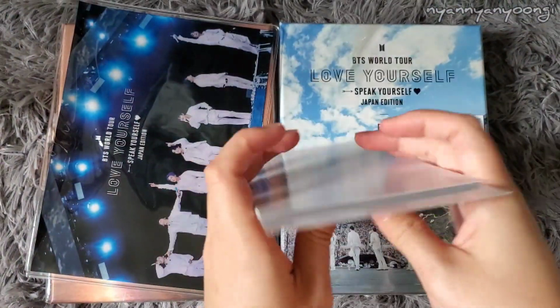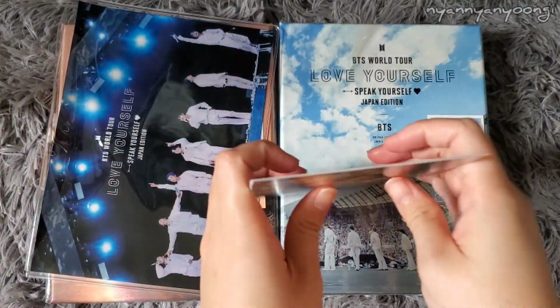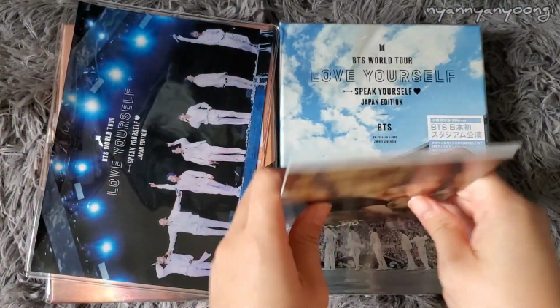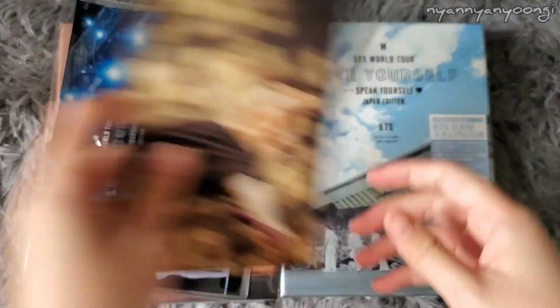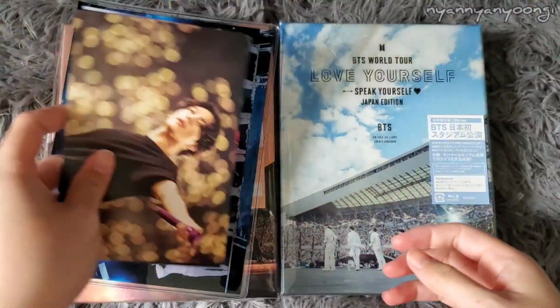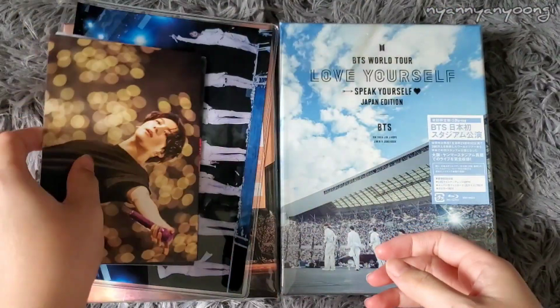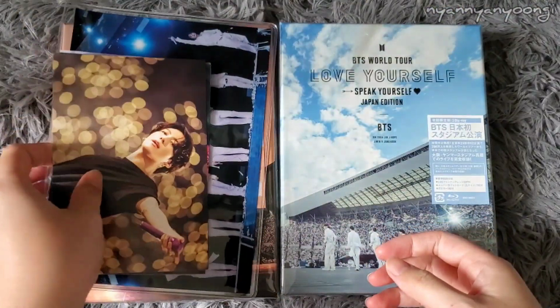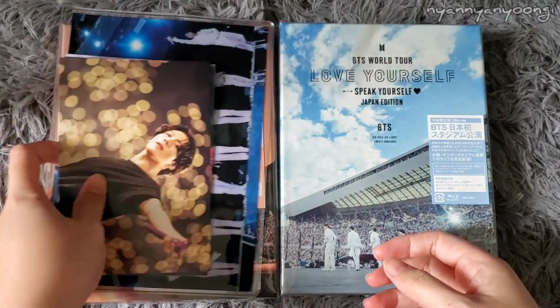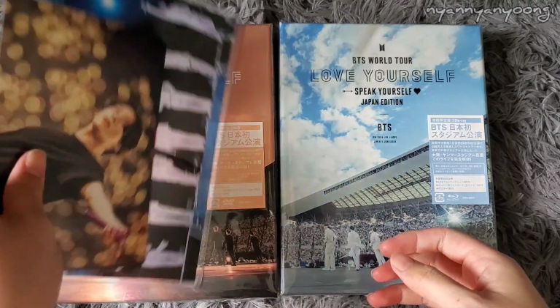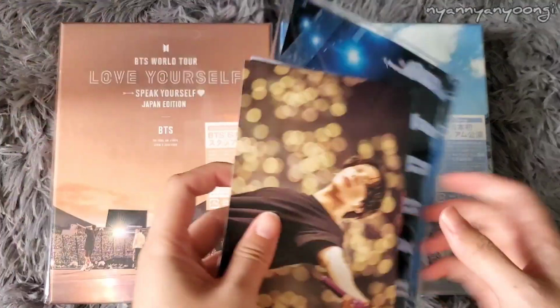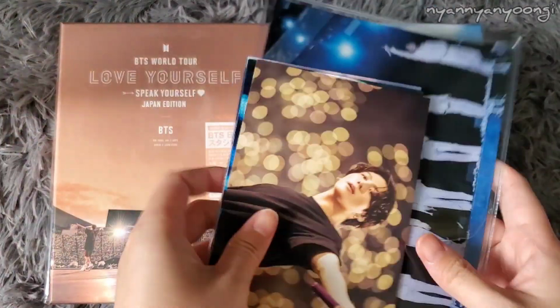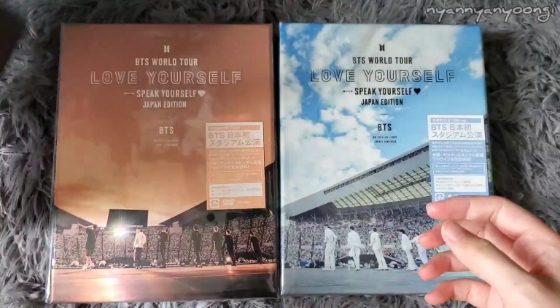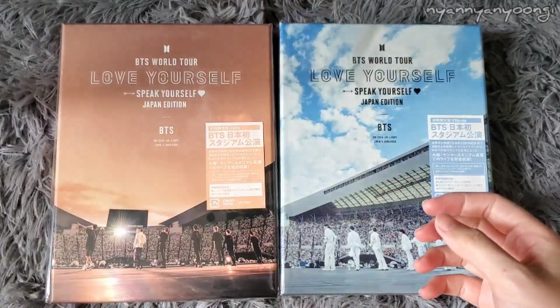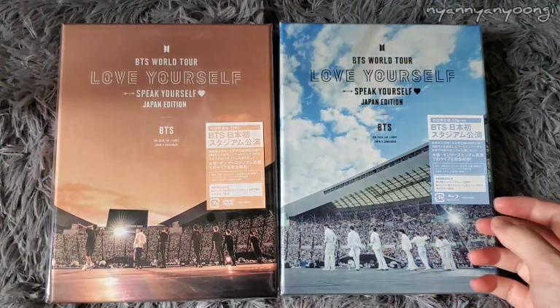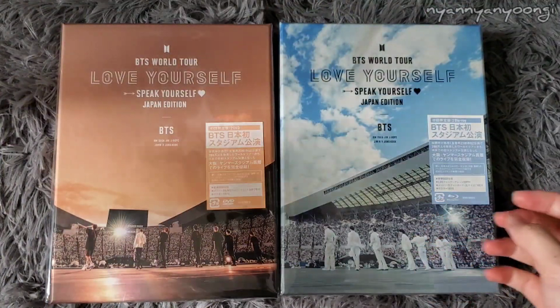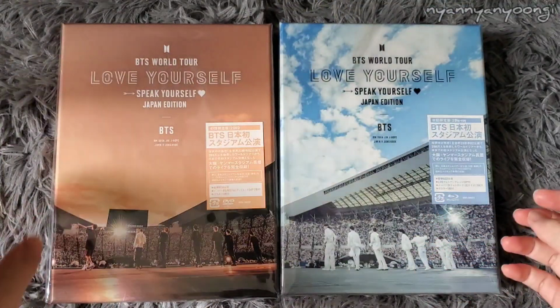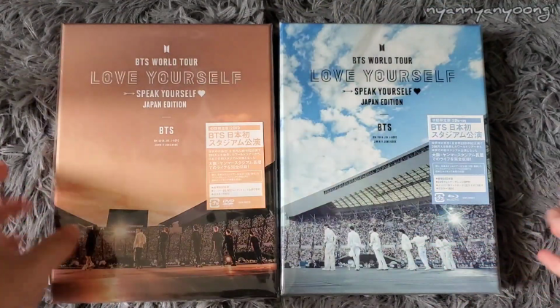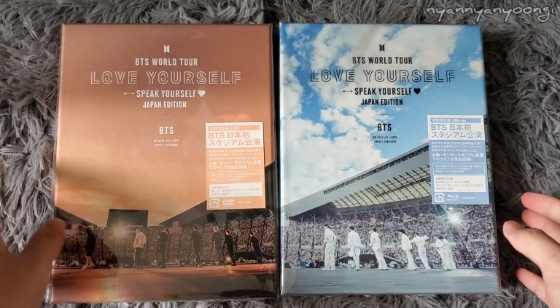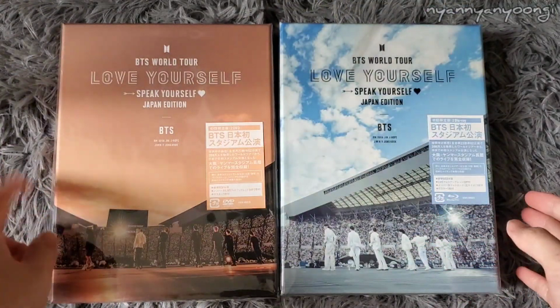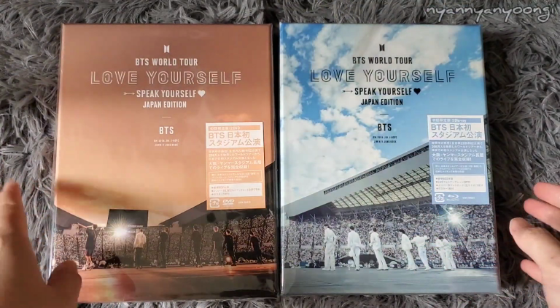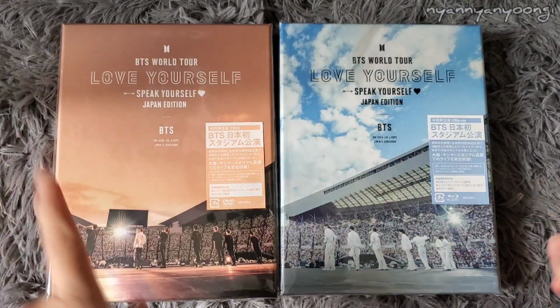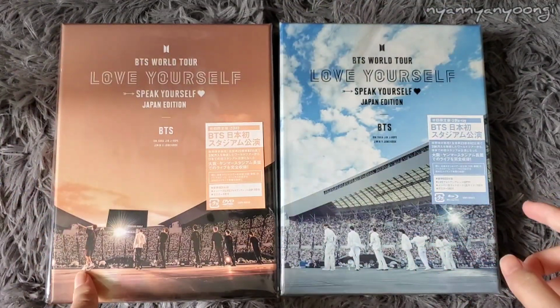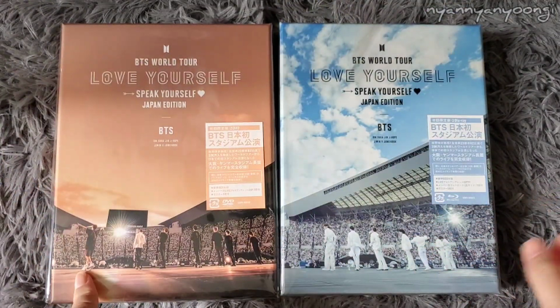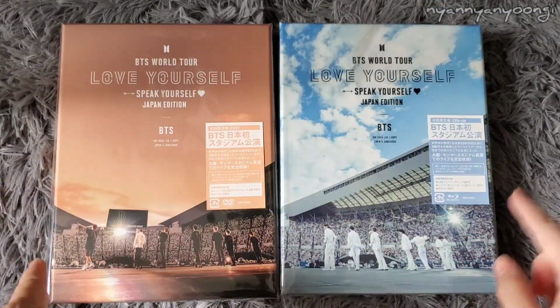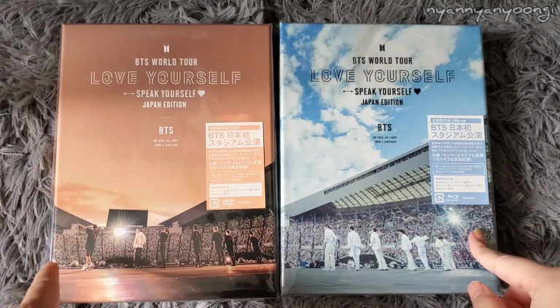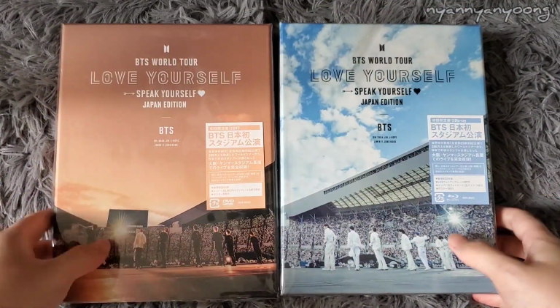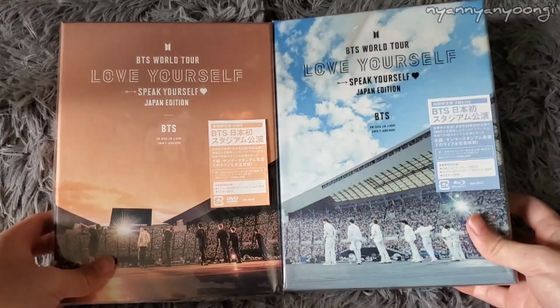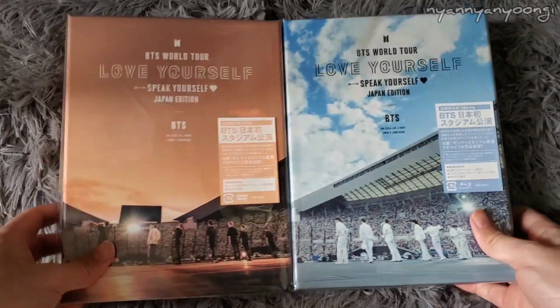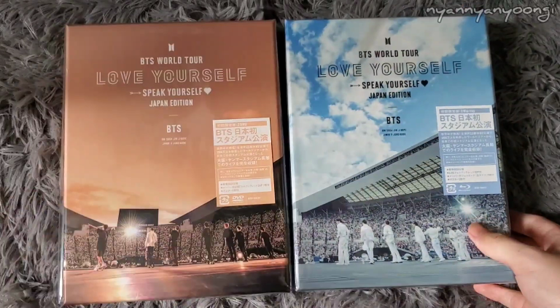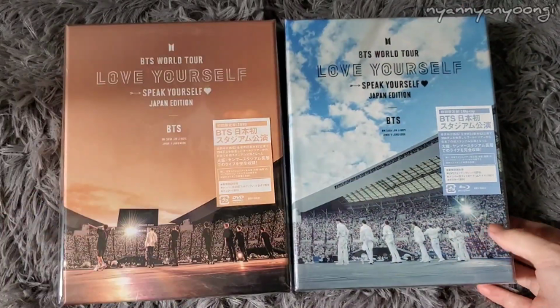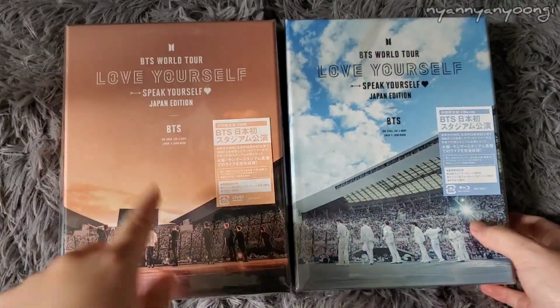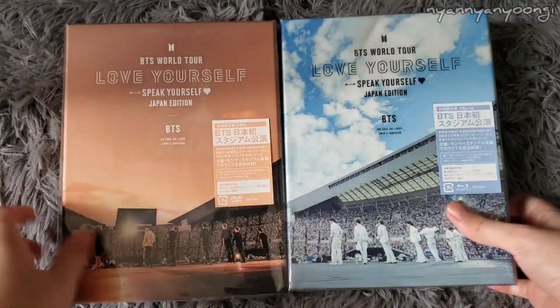So that was the pre-order benefits for the Japan Fan Club. Let's open this one first — this is the DVD, and this one's the Blu-ray. Looks beautiful. Let's open the DVD first.